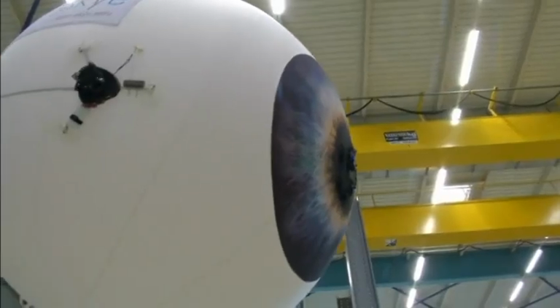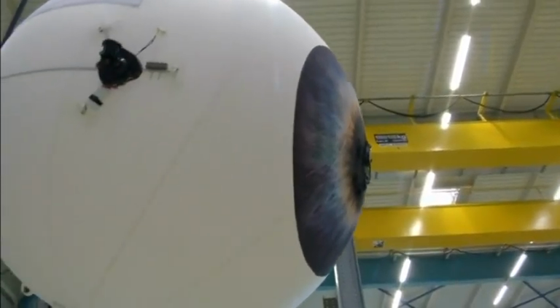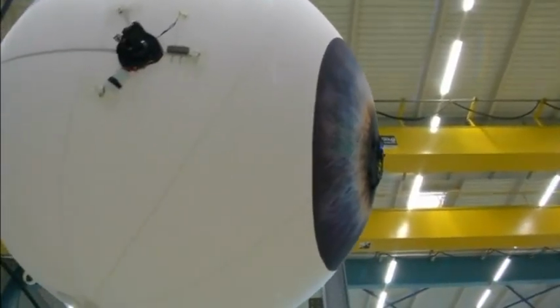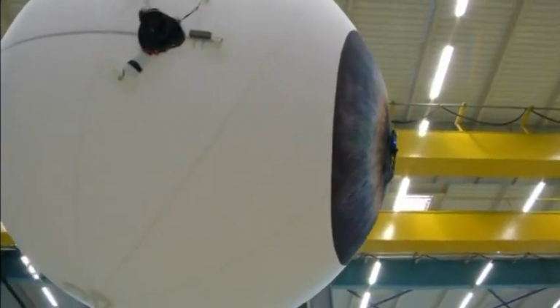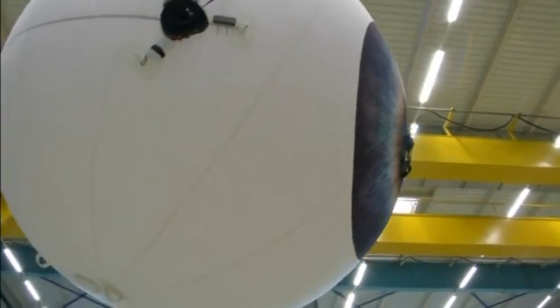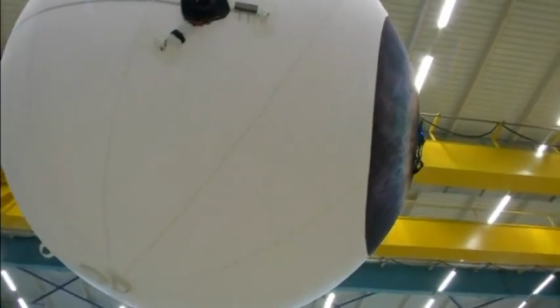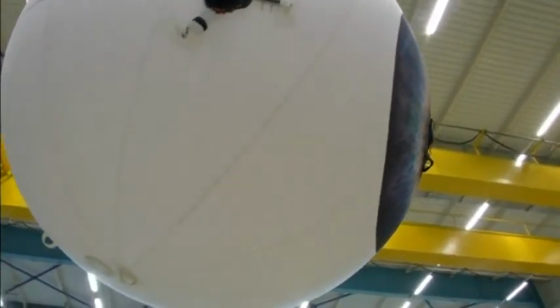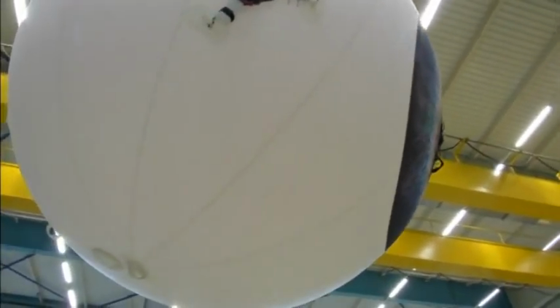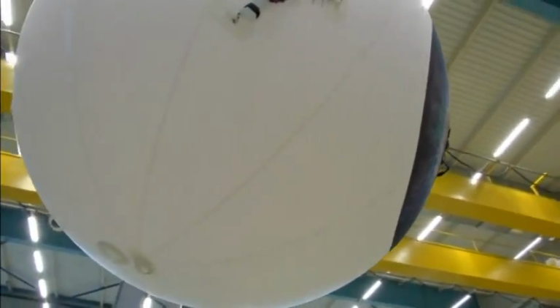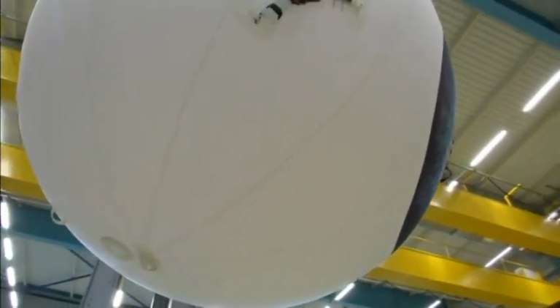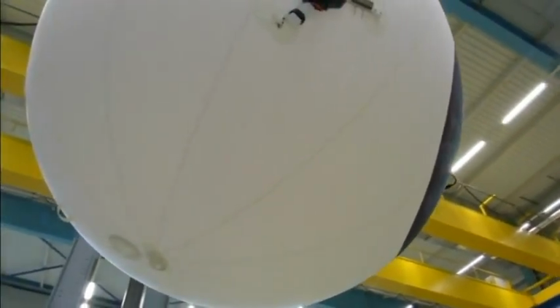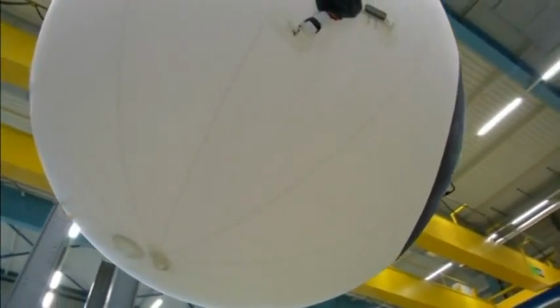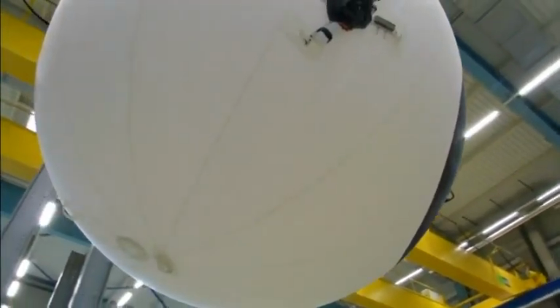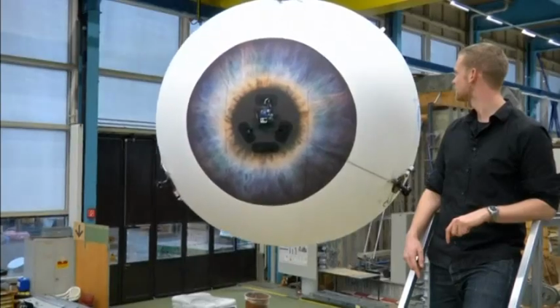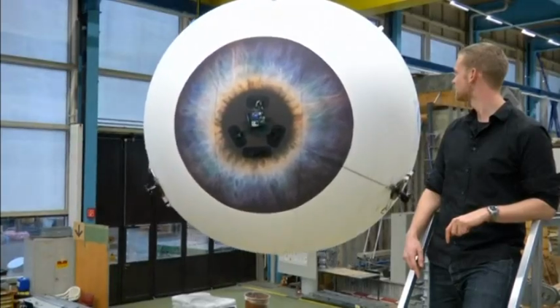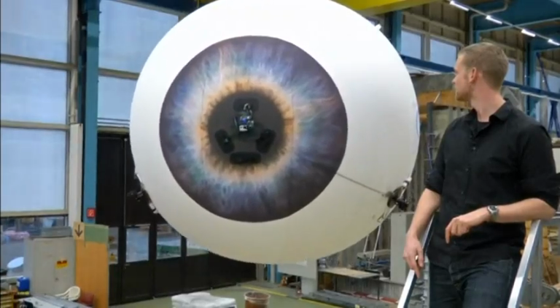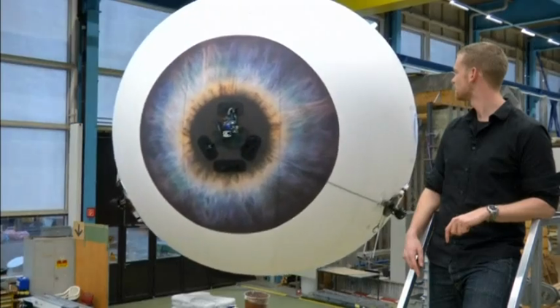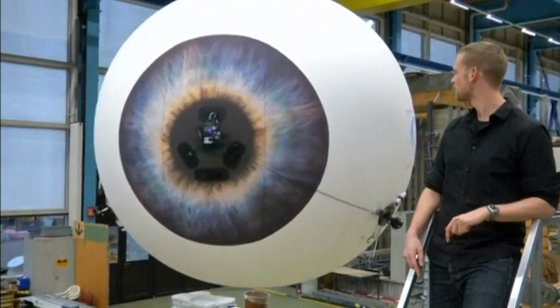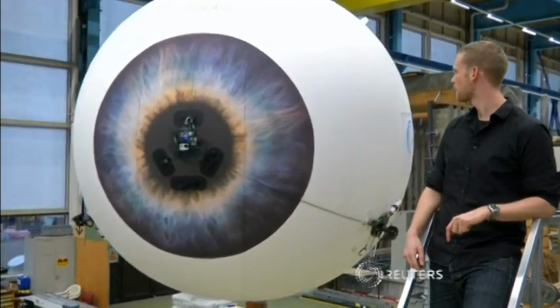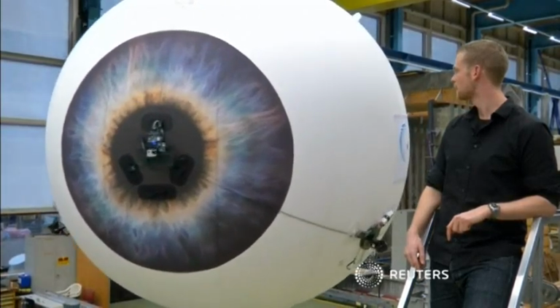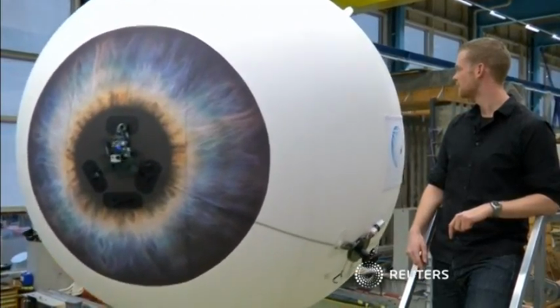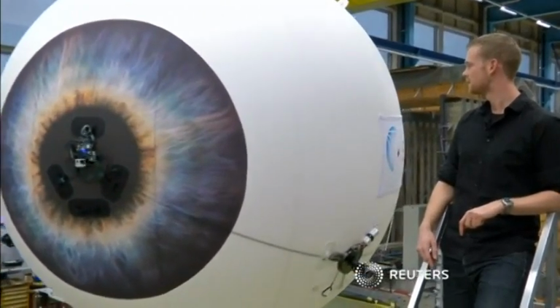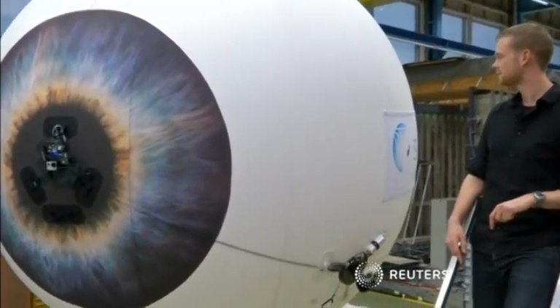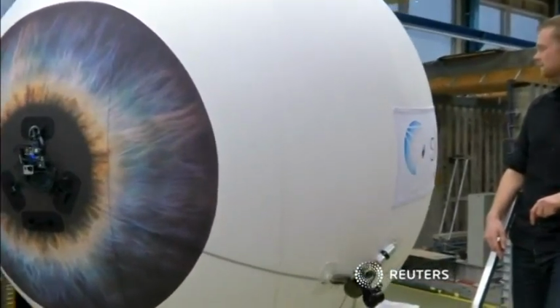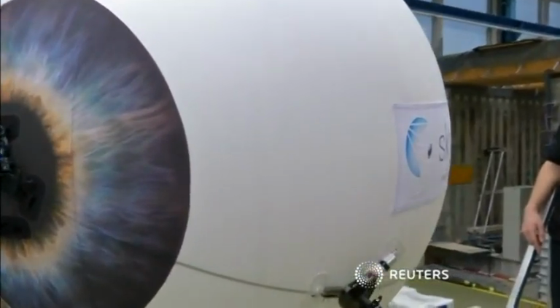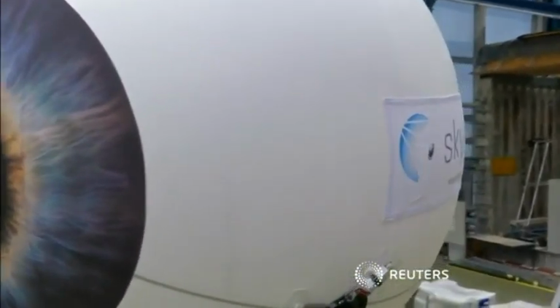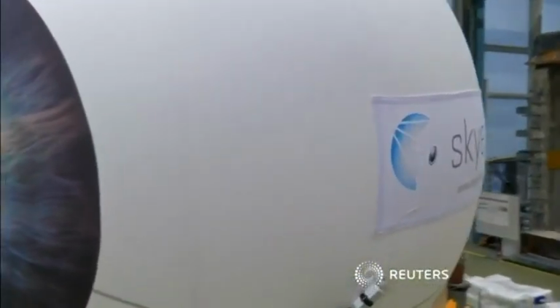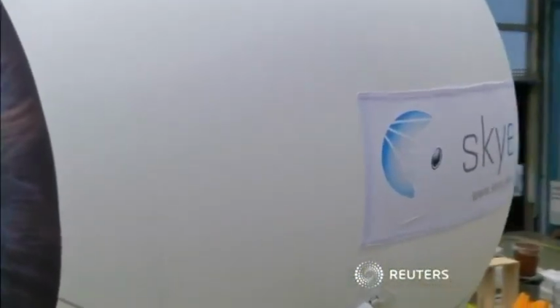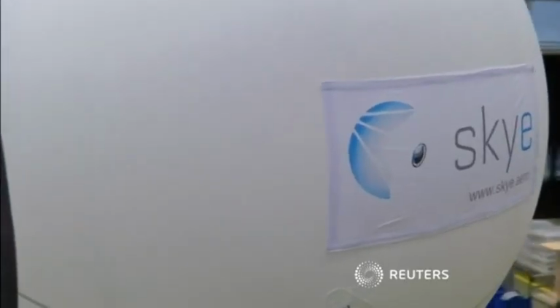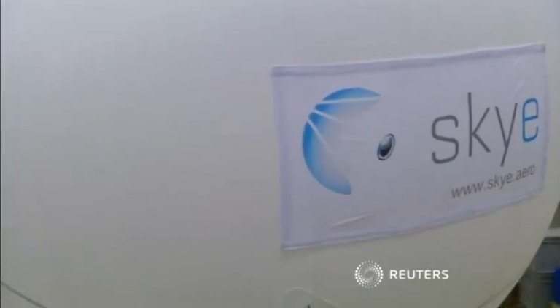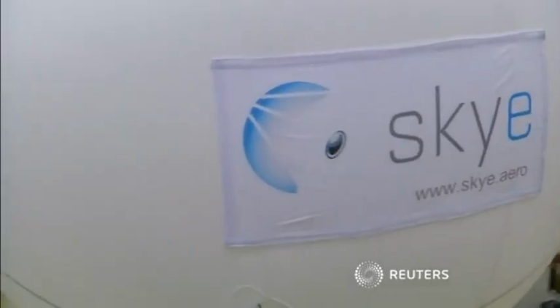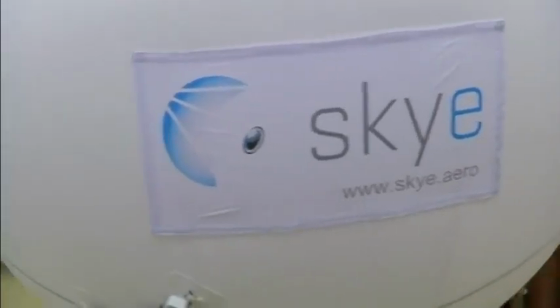Sky is on display at the Seabit 2016 technology fair in Hanover, Germany. The developers hope to convince companies that for truly unique advertising, they need only look to the sky.